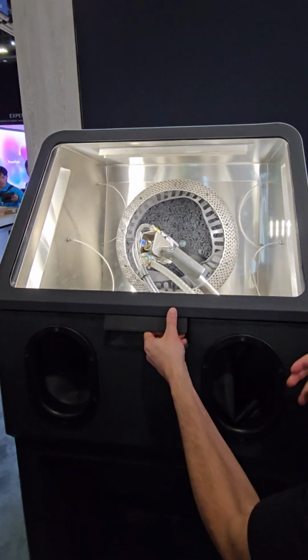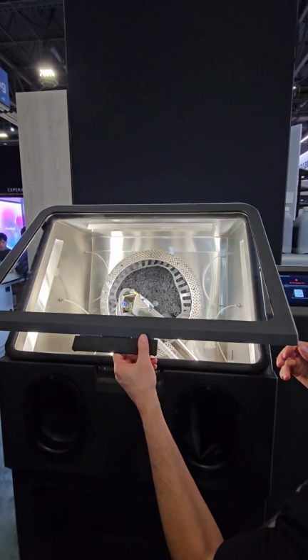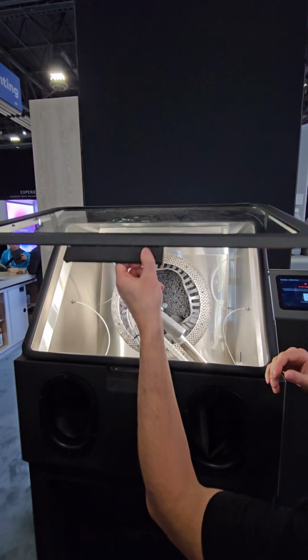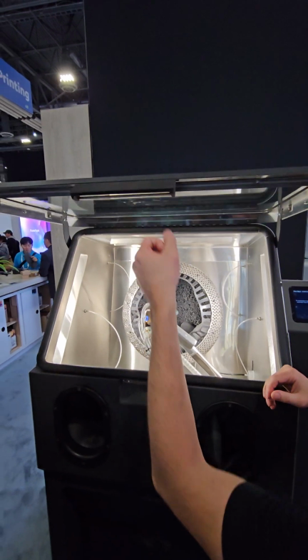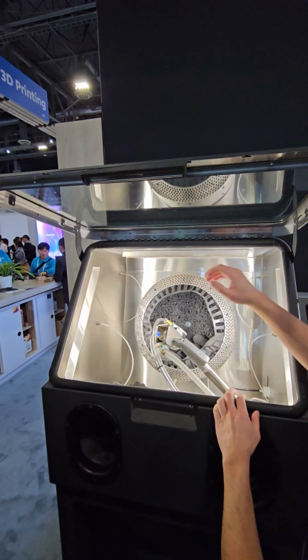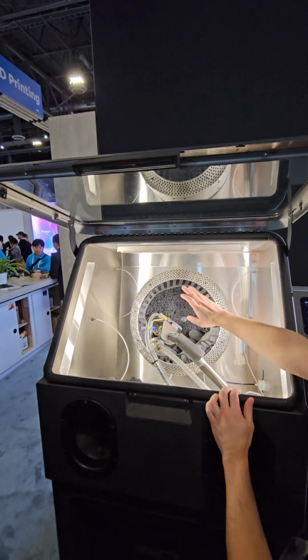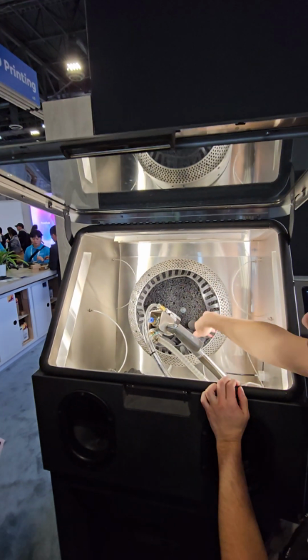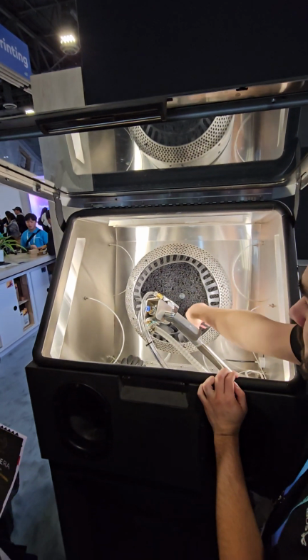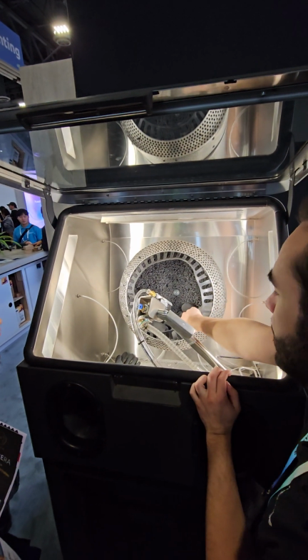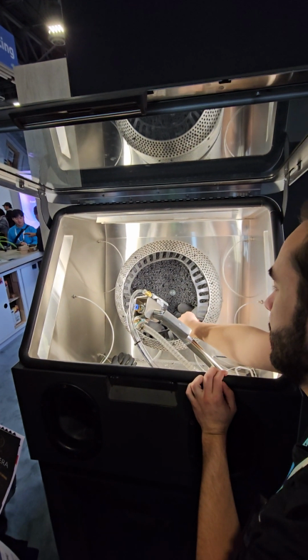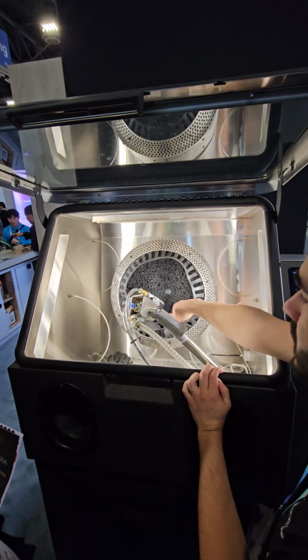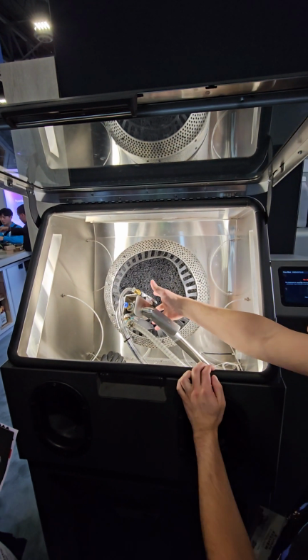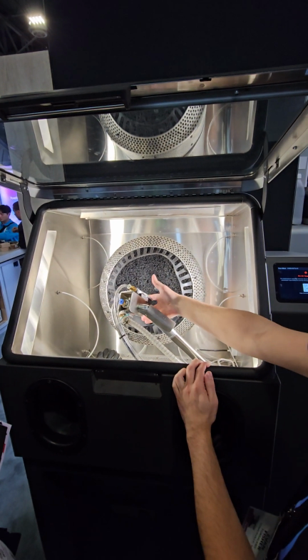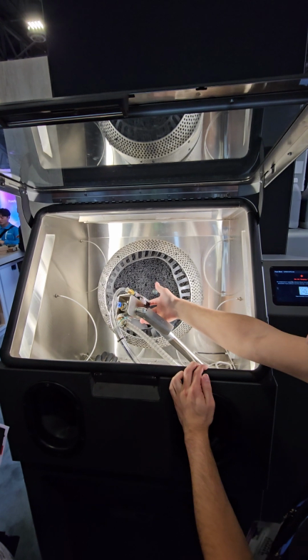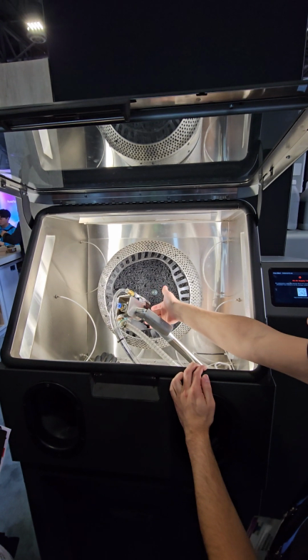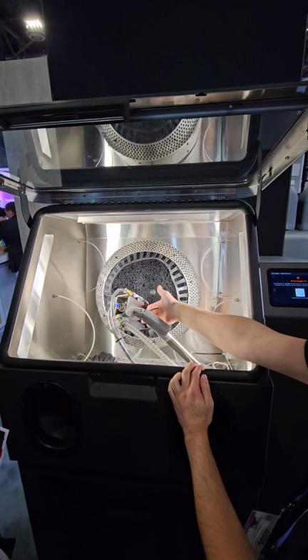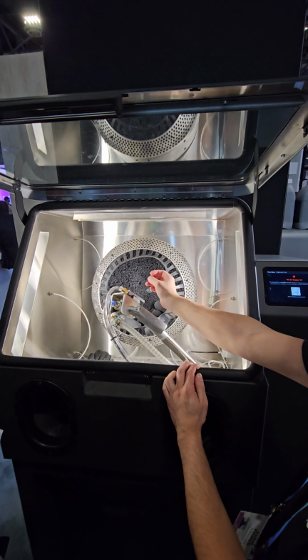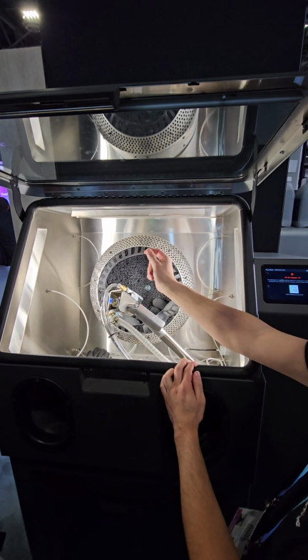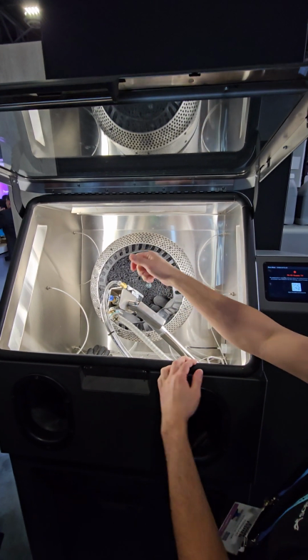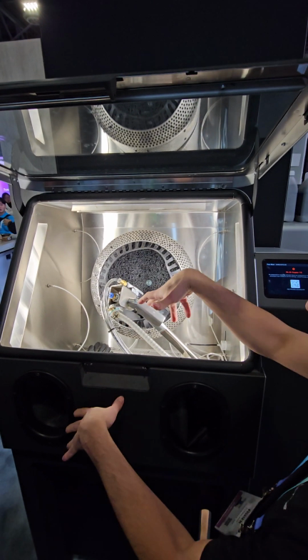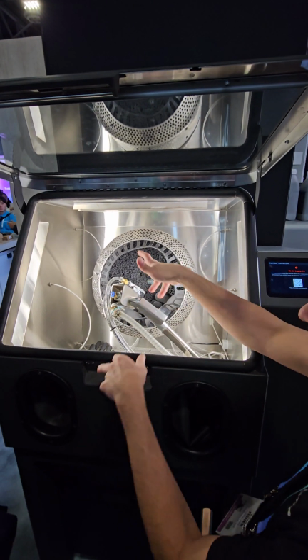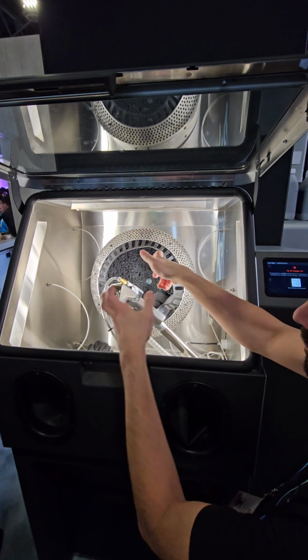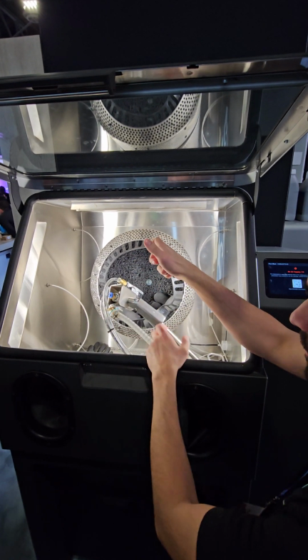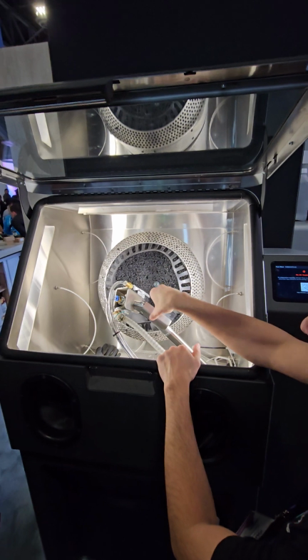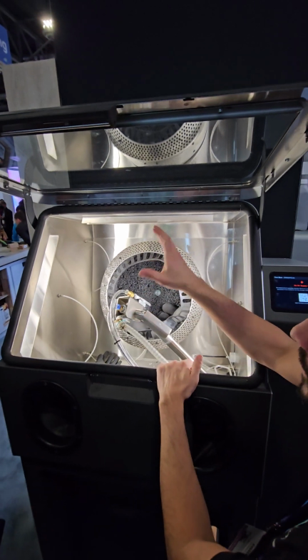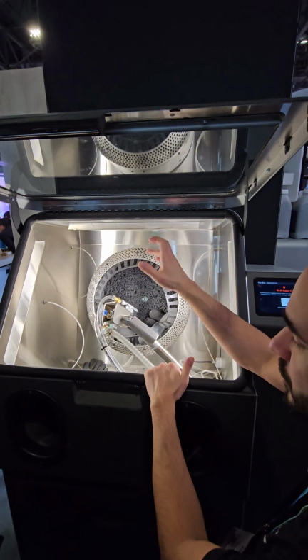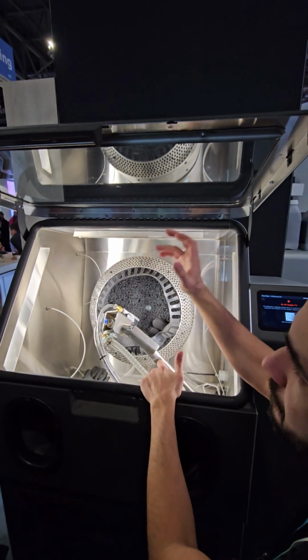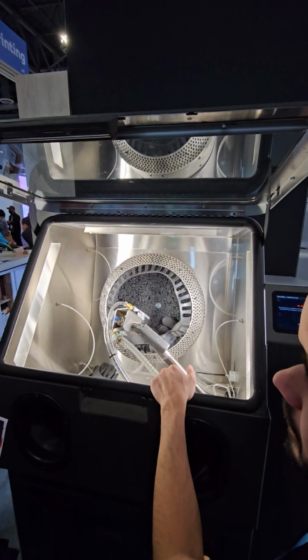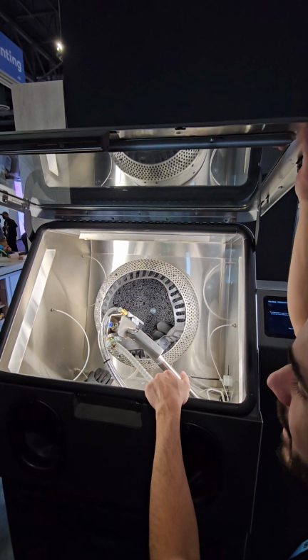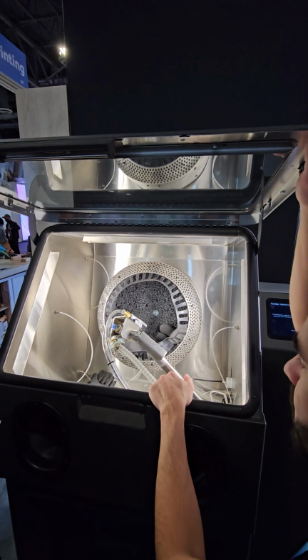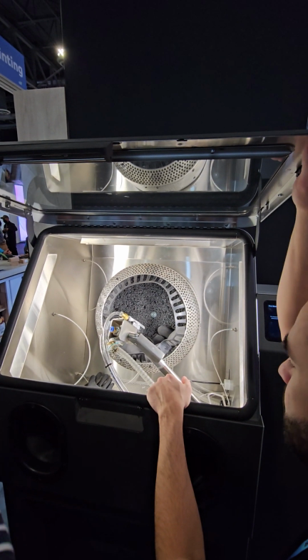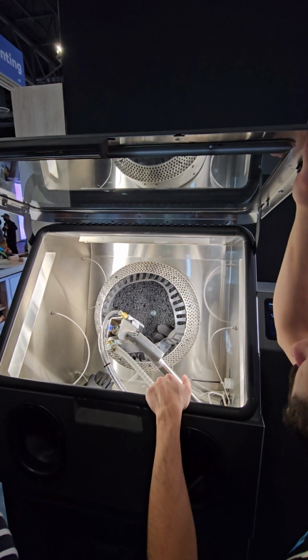All you do is open this up and throw your parts into this drum here. This is a blasting cabinet just like you would have on a traditional media blaster. It's still got gloves in there, and you can still reach in to blast manually if you want to.